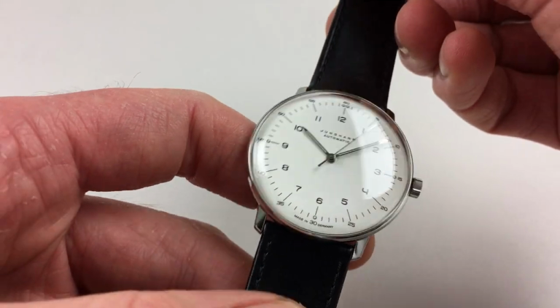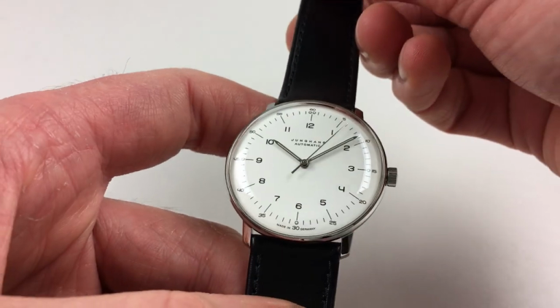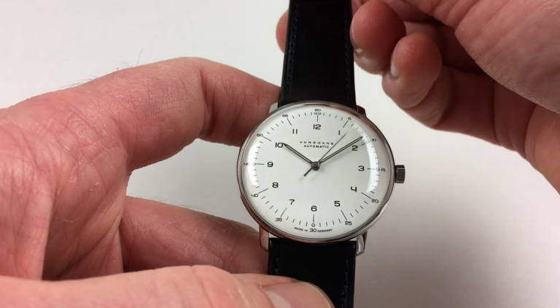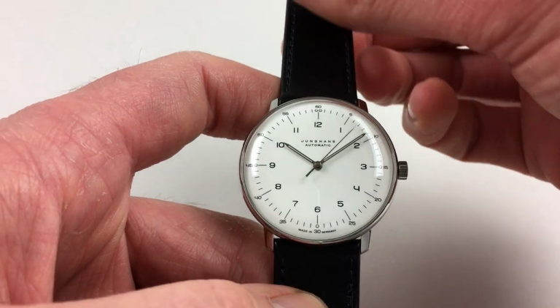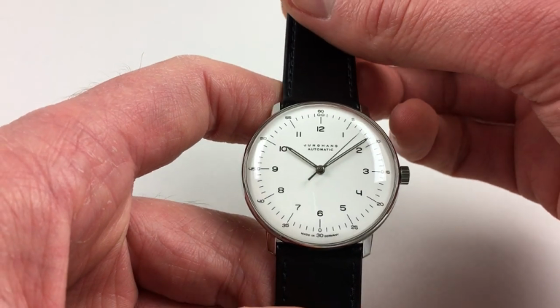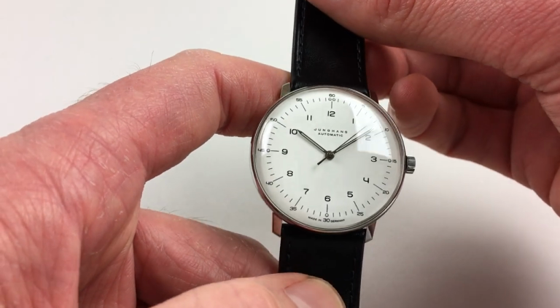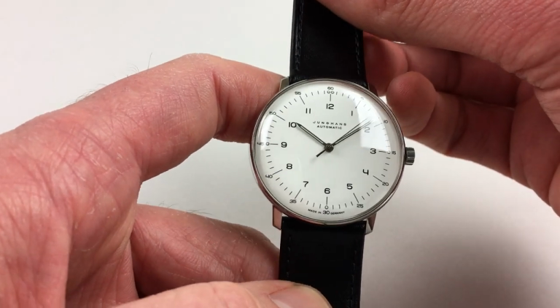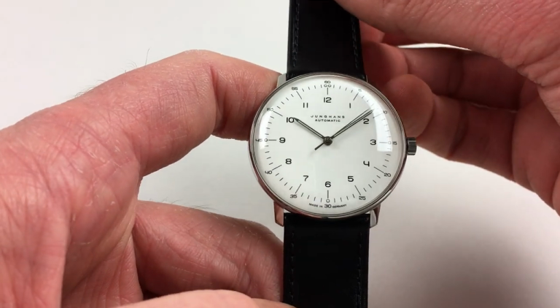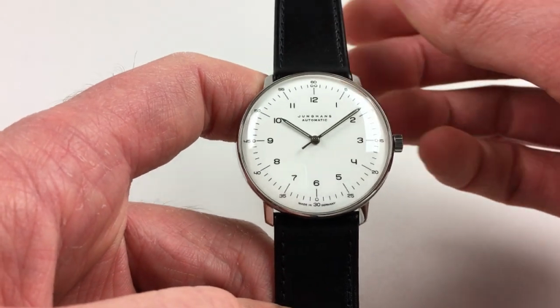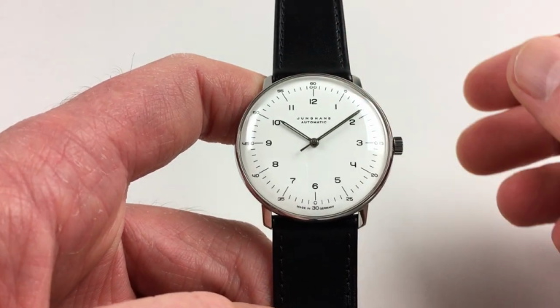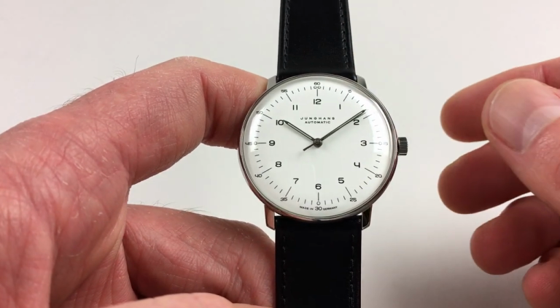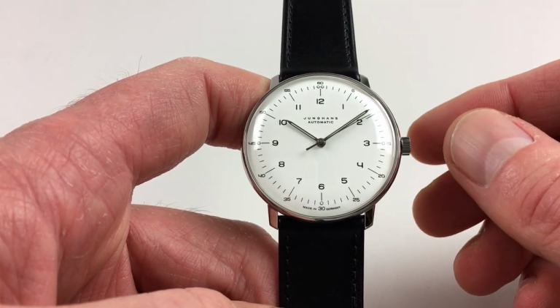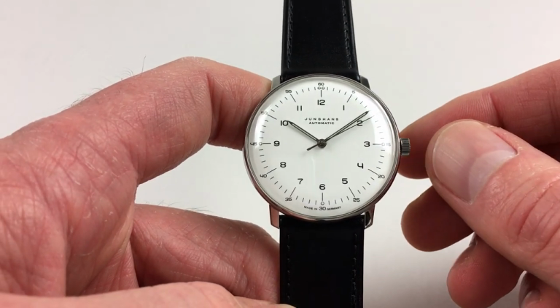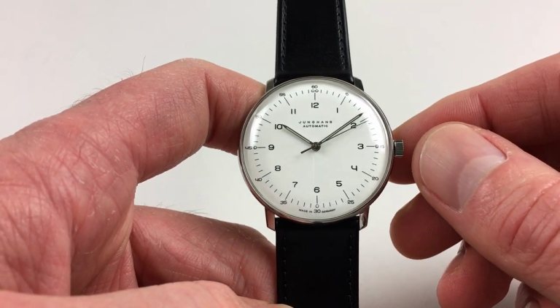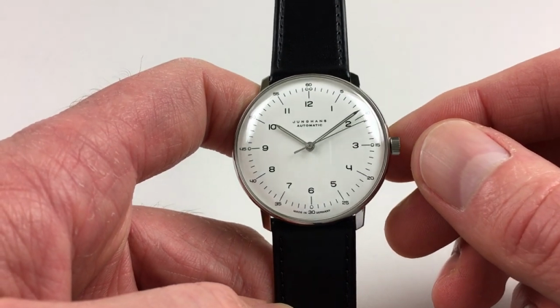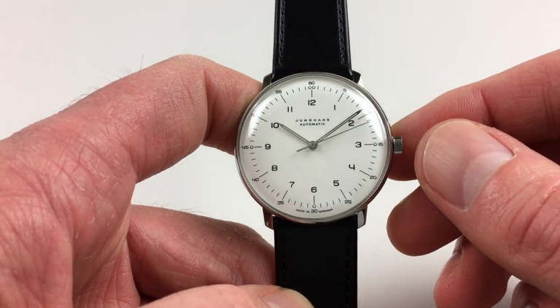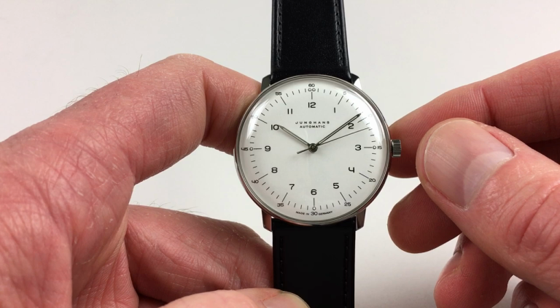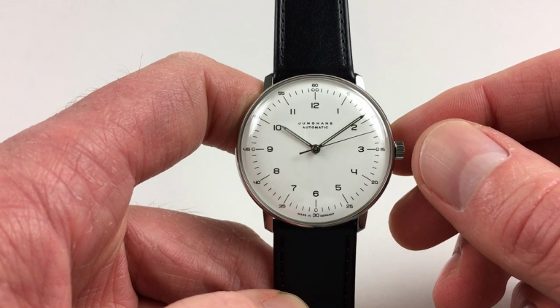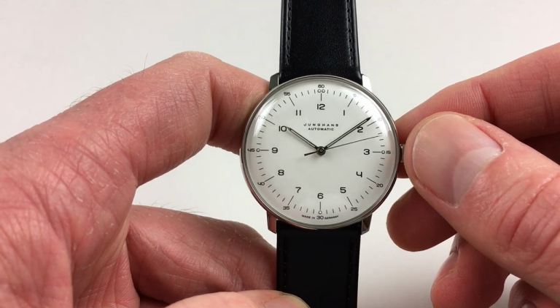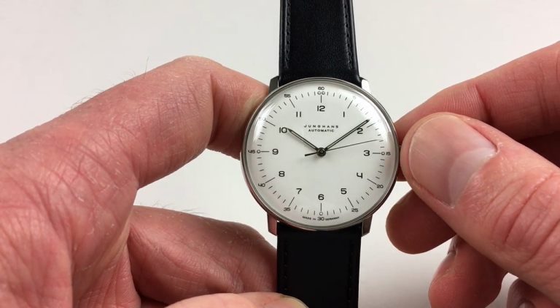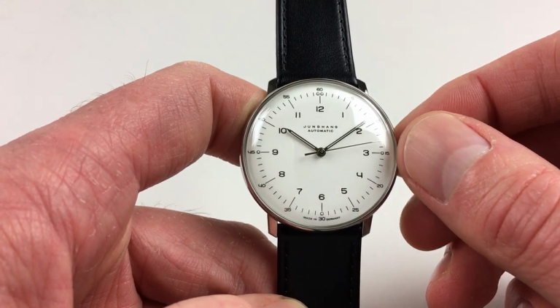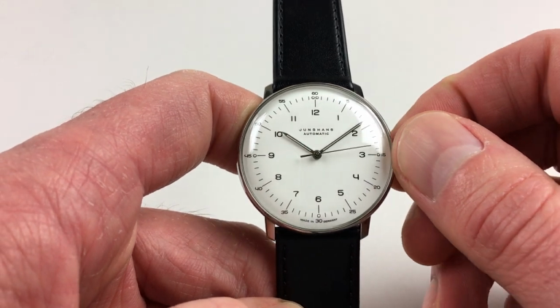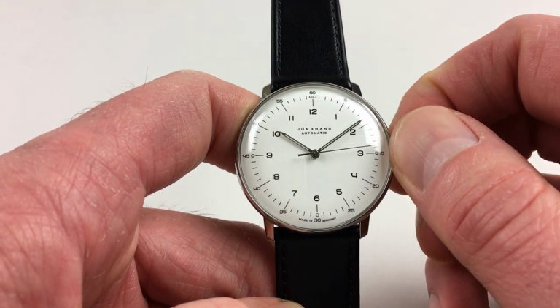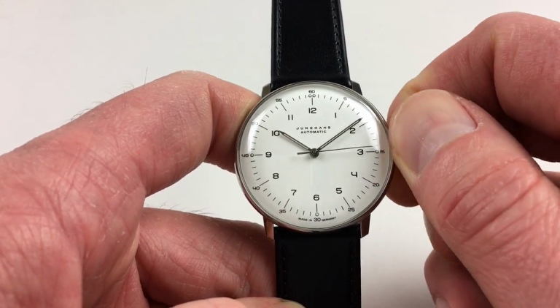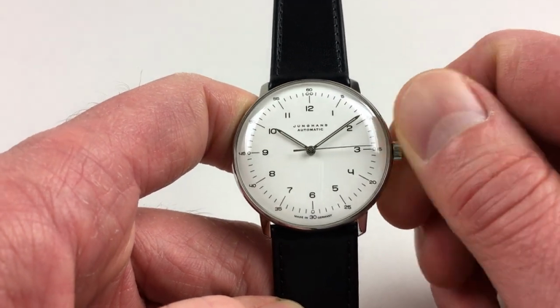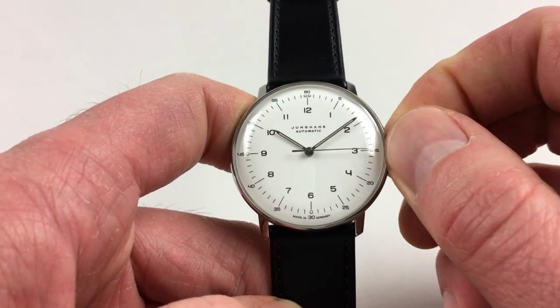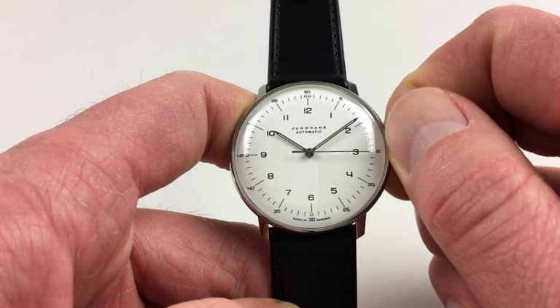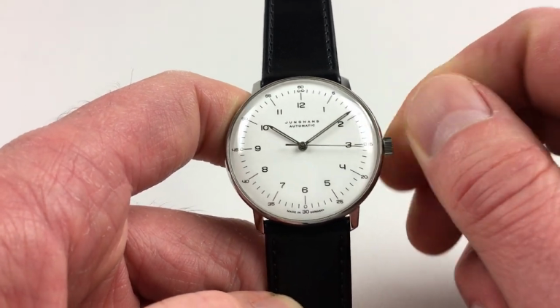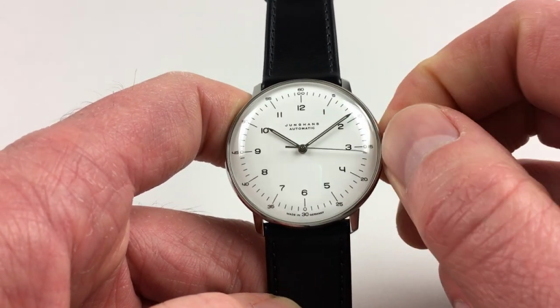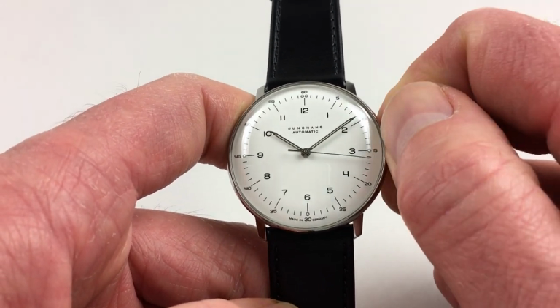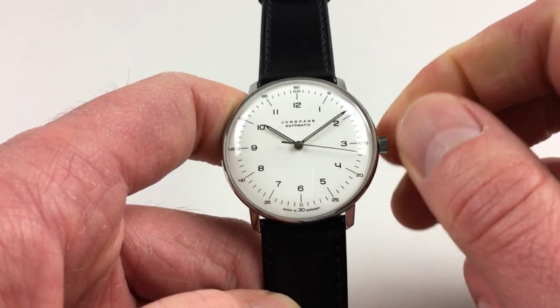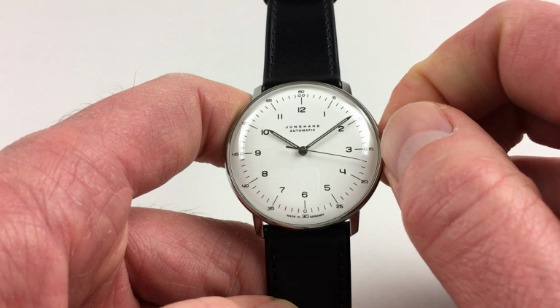It's an automatic model, so it will wind itself as it's being worn. However, if it's laid down for a period of time and needs to be restarted, this can be achieved by turning the crown away from you a few turns, which will be enough to get the watch started.